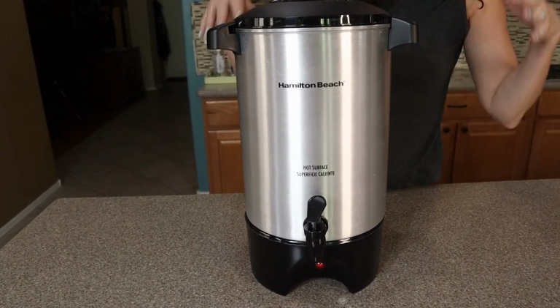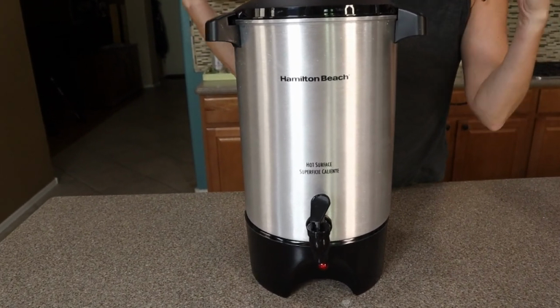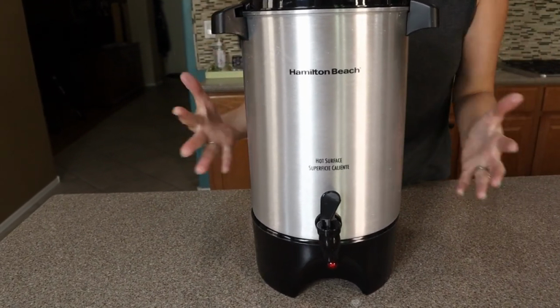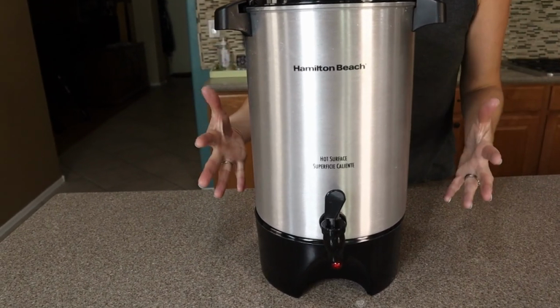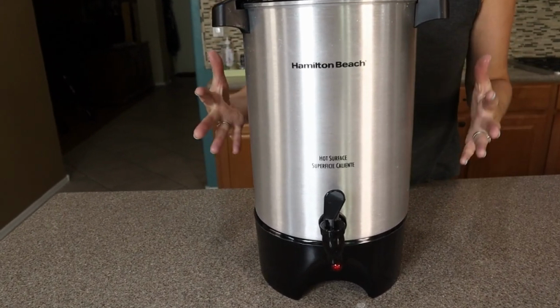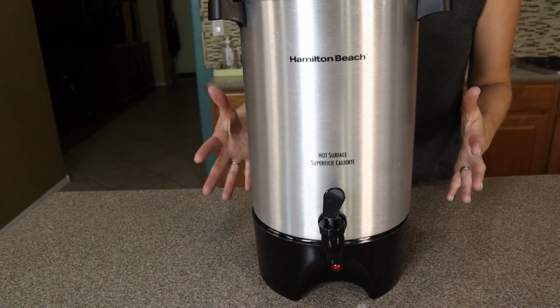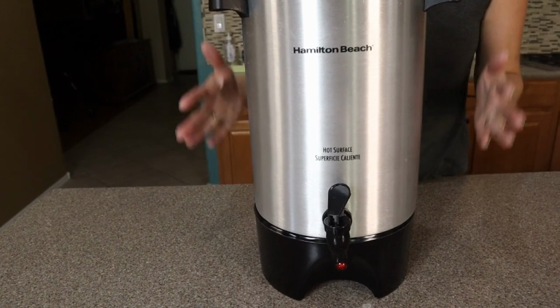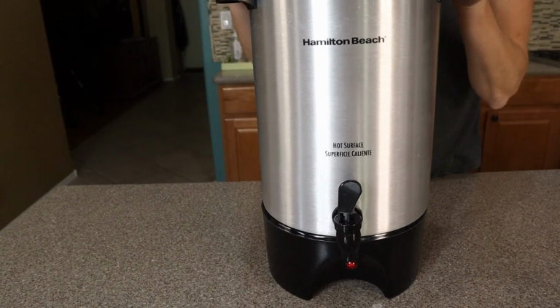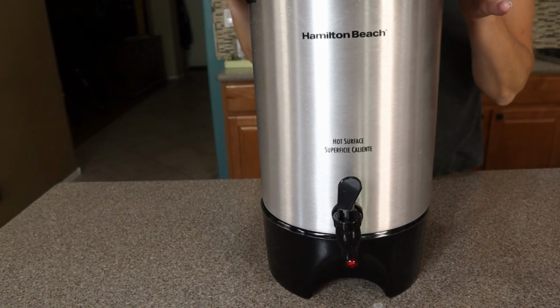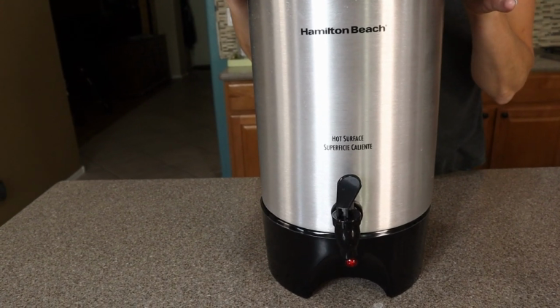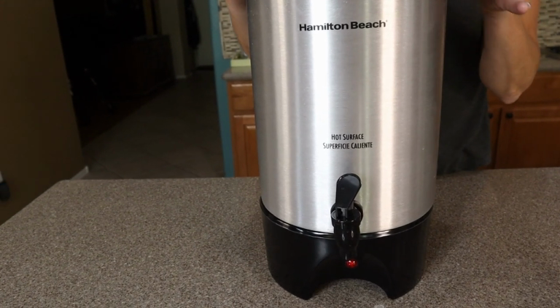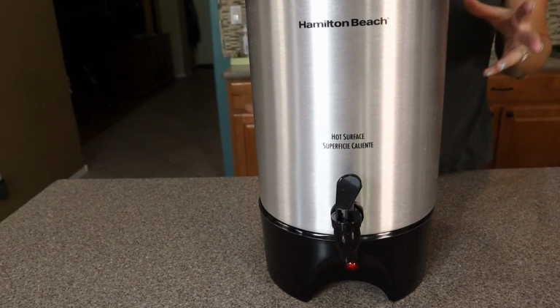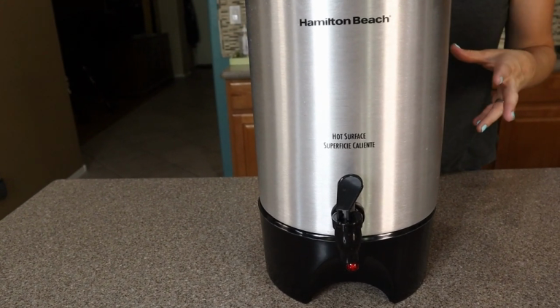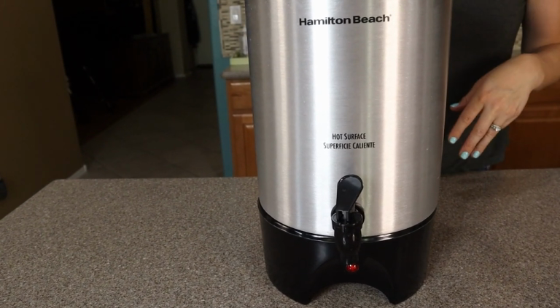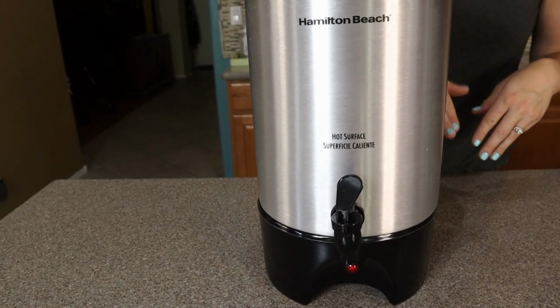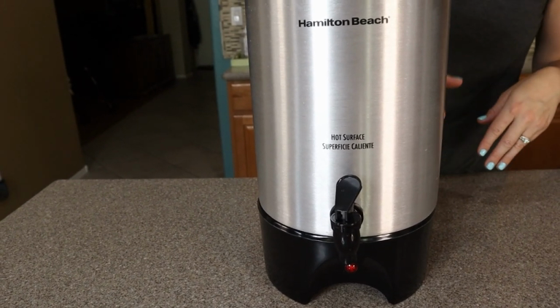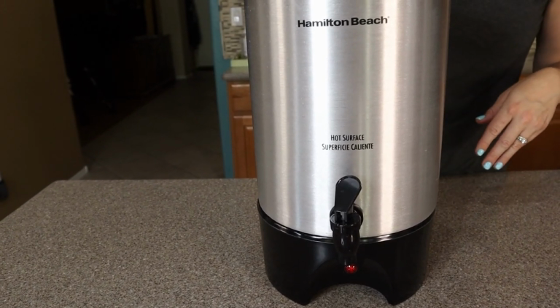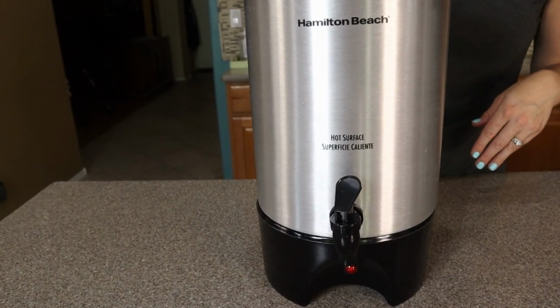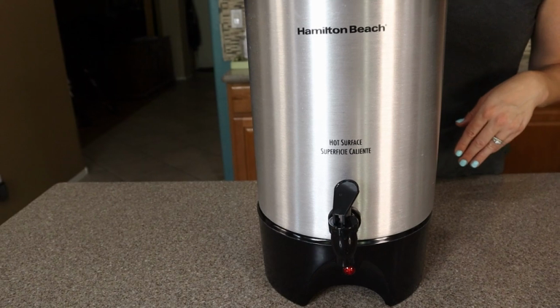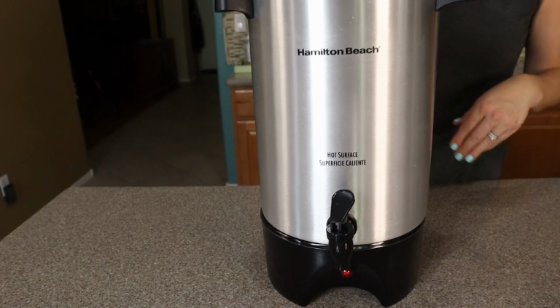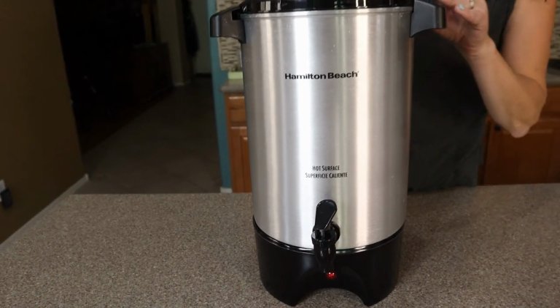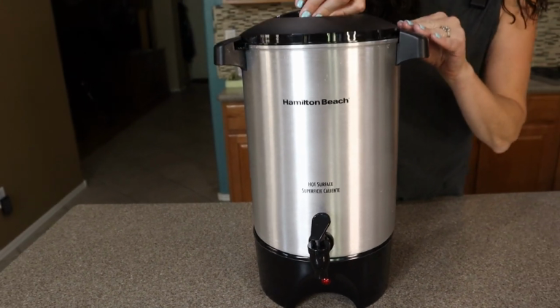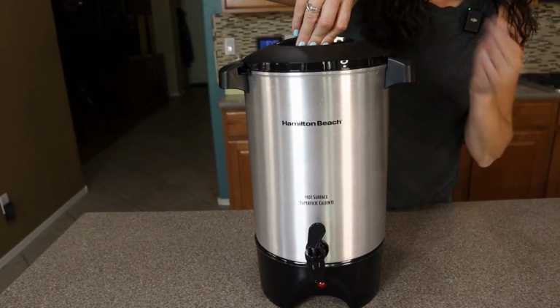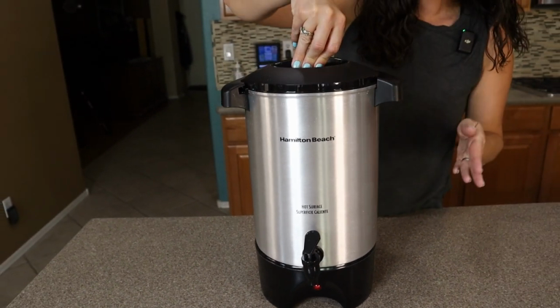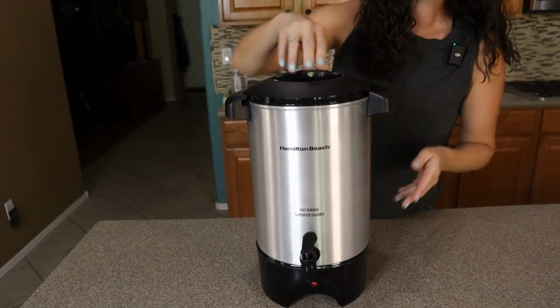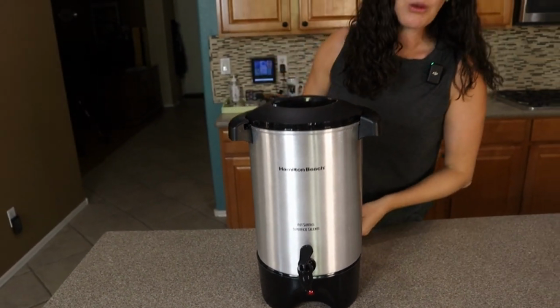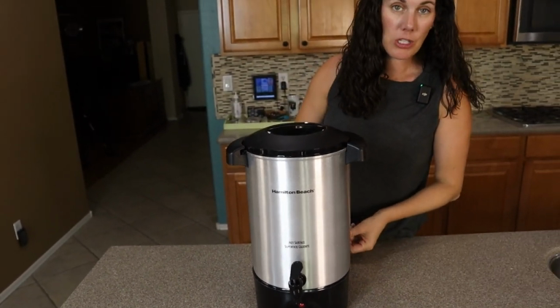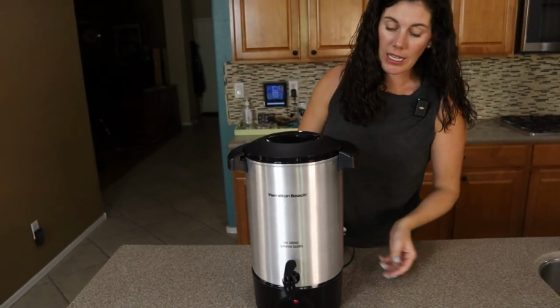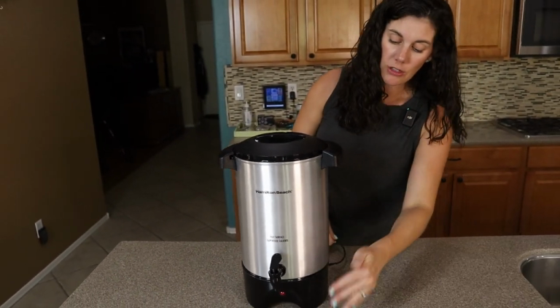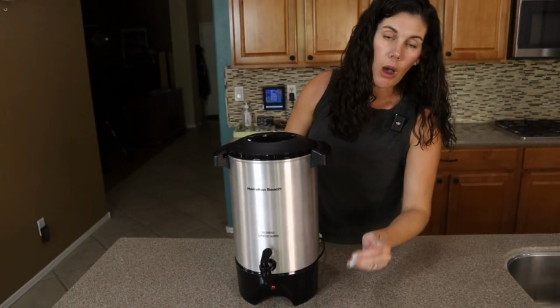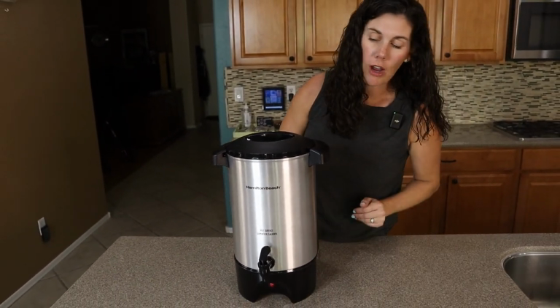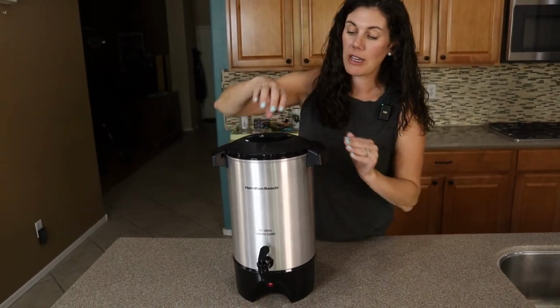It is a no-frills, easy-to-use, substantial commercial-grade urn. You're just going to fill the inside with water, and it automatically turns on once you plug it in — there's no on or off switch.